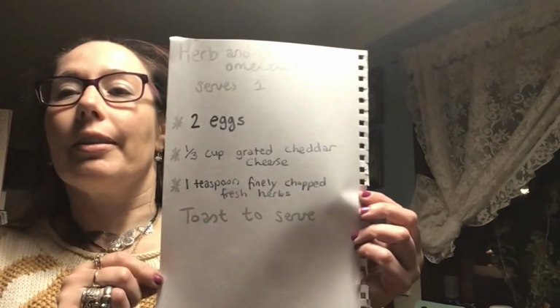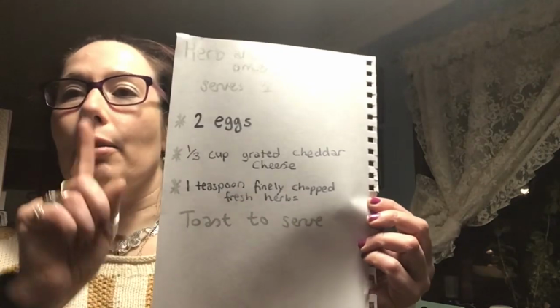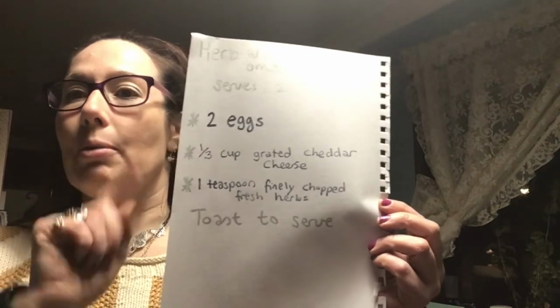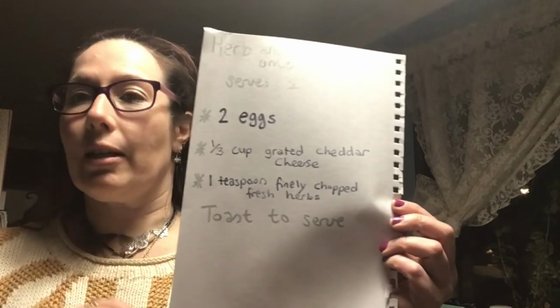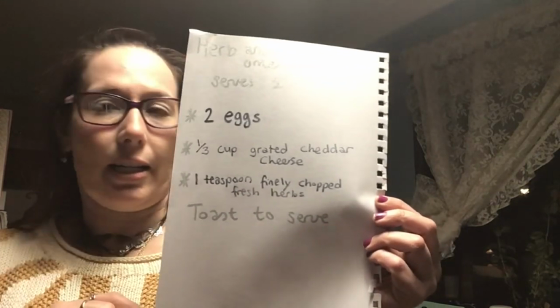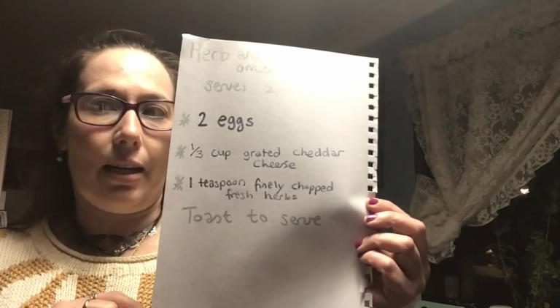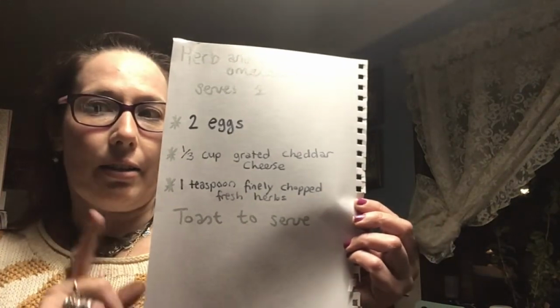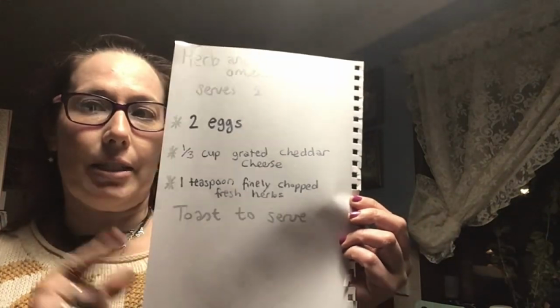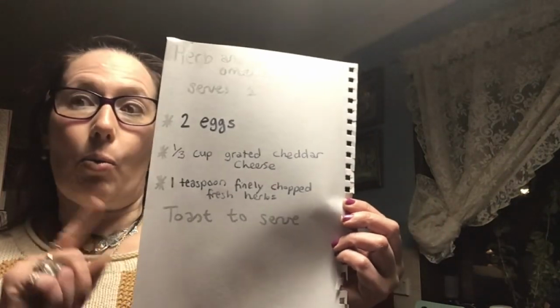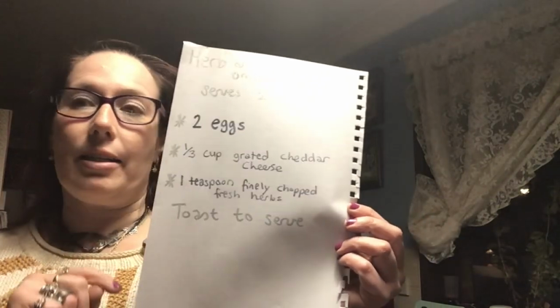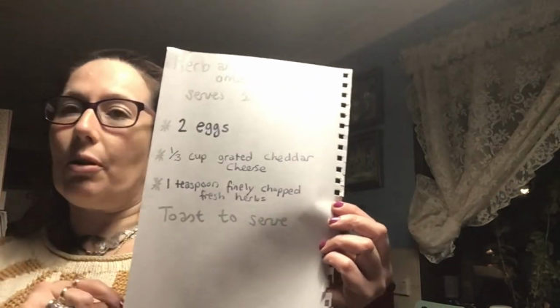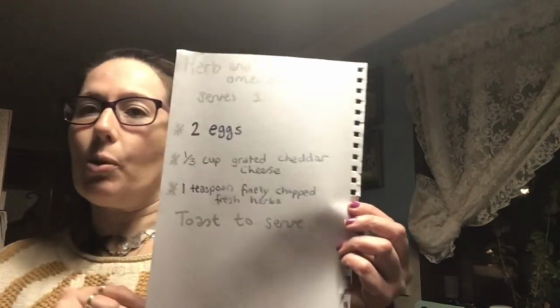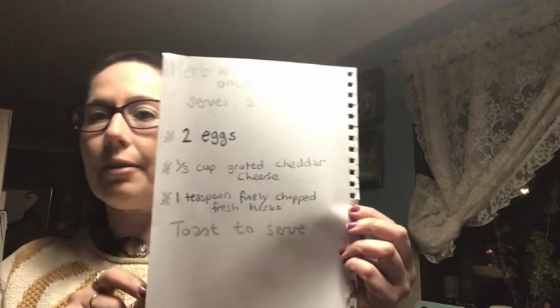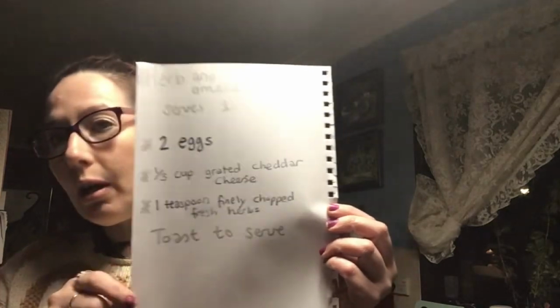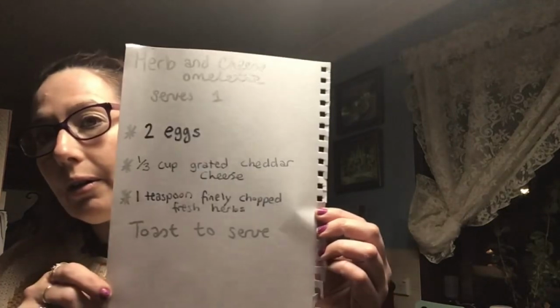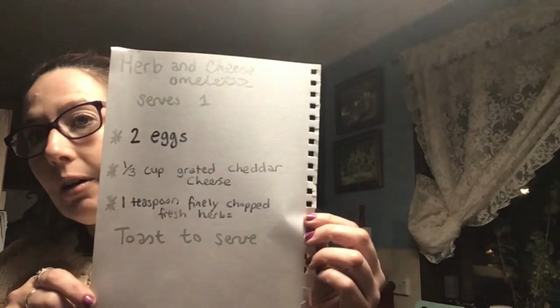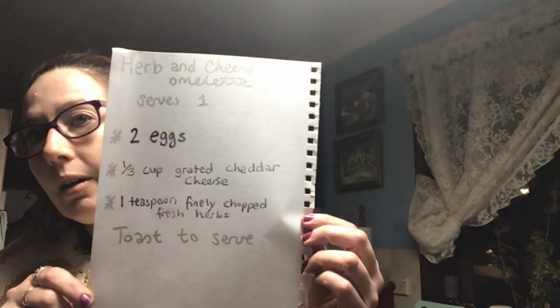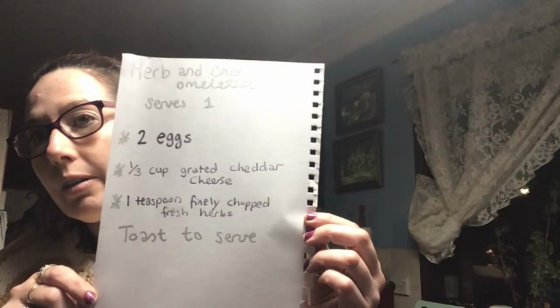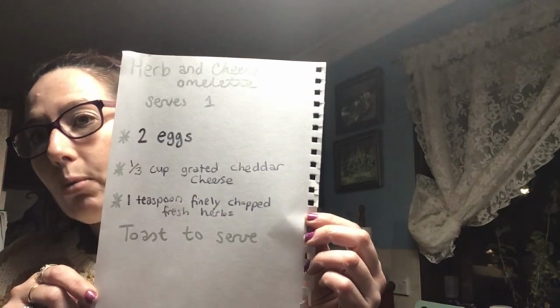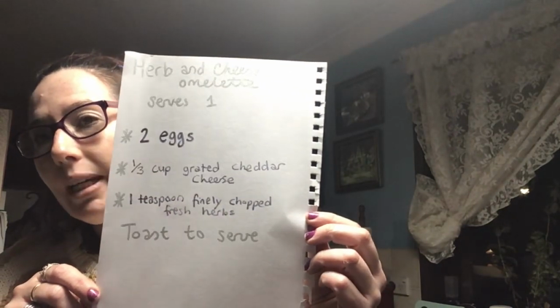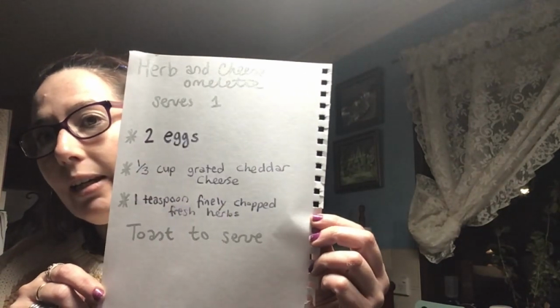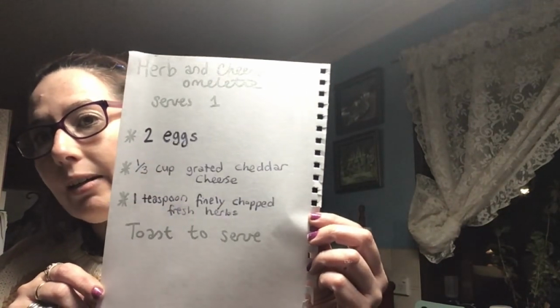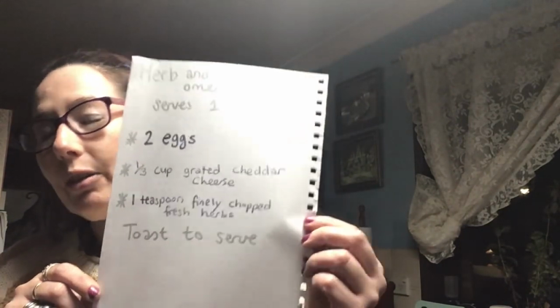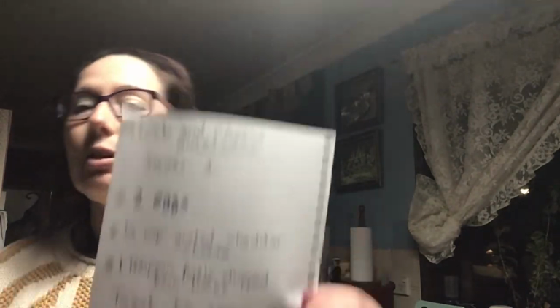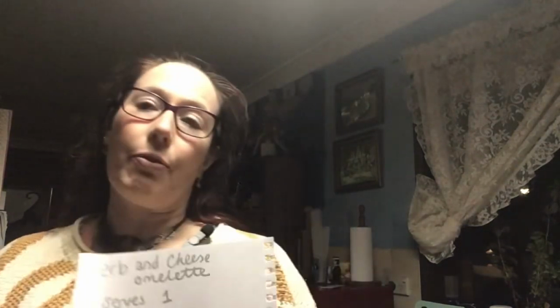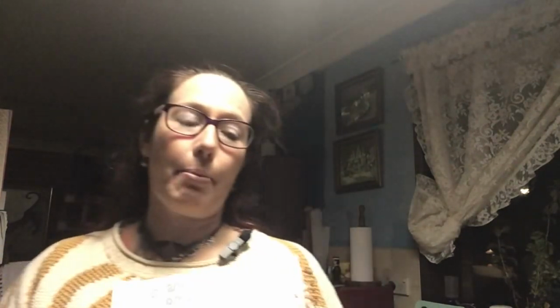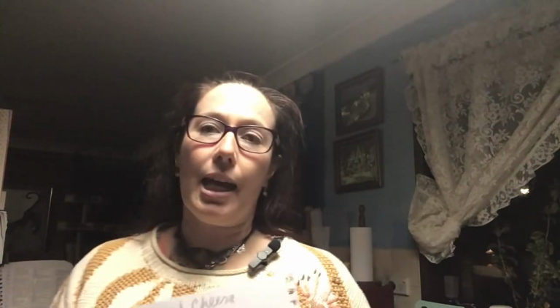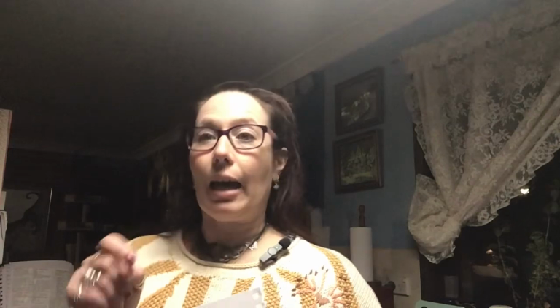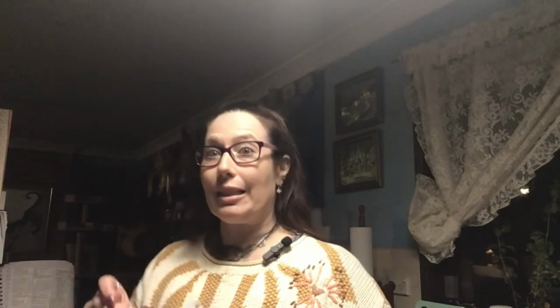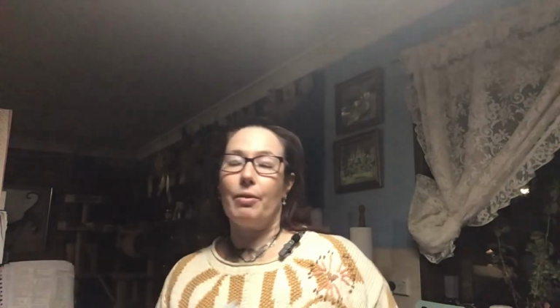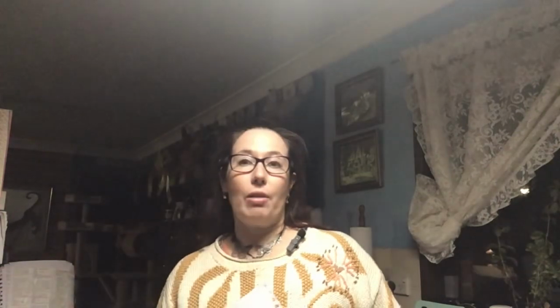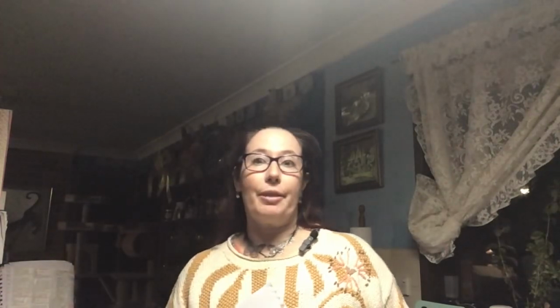There's one more ingredient here, which is one teaspoon of water. So this is what we need. You also need a frying pan and a little bit of olive oil.